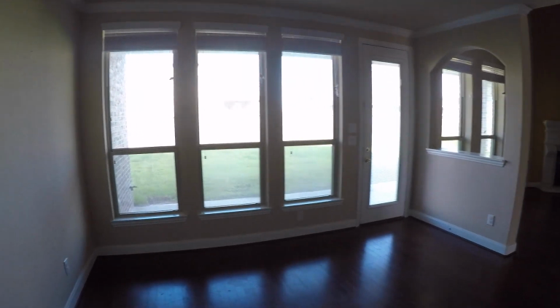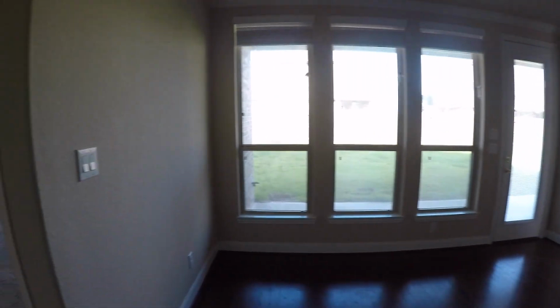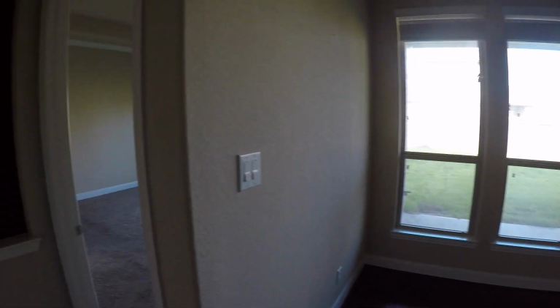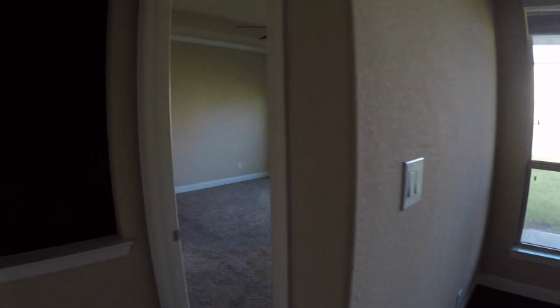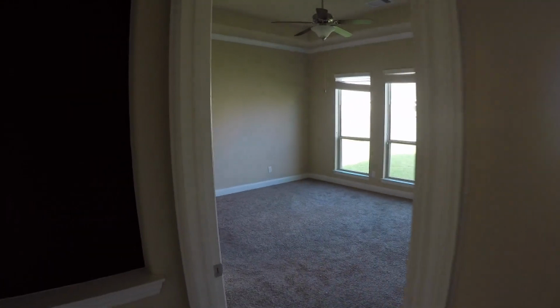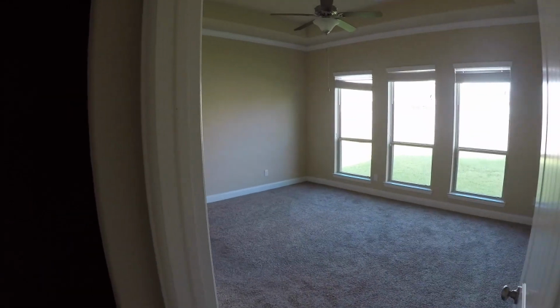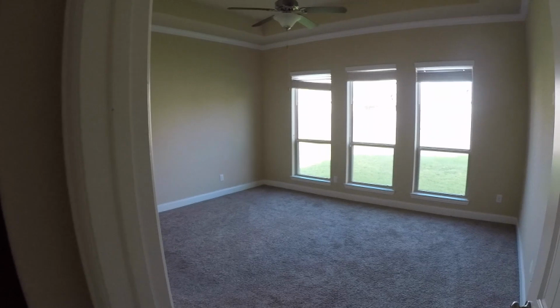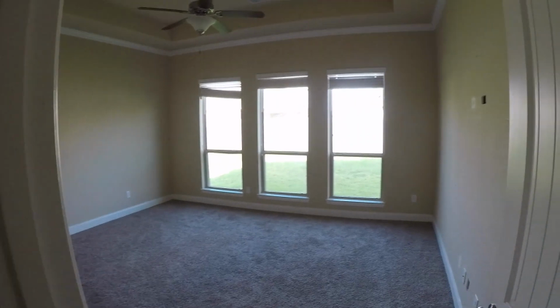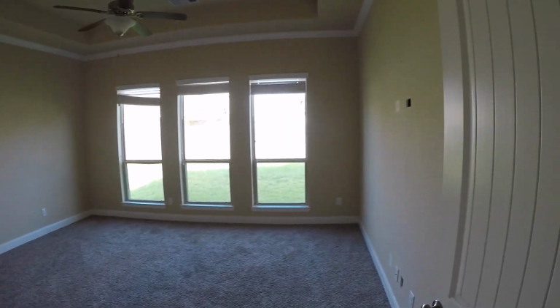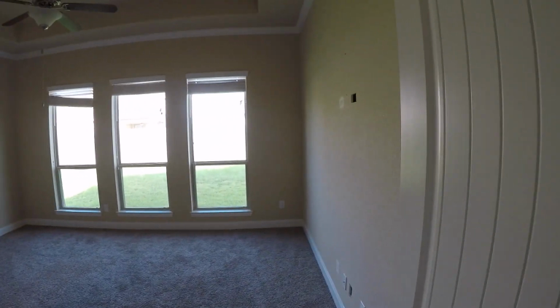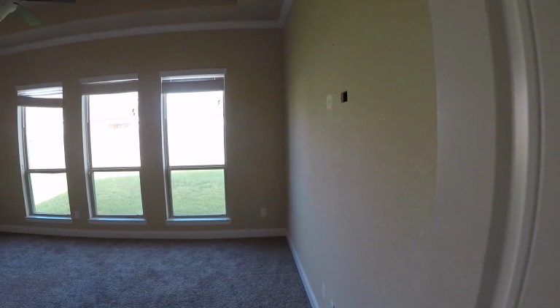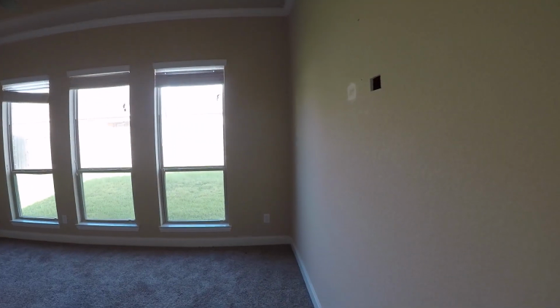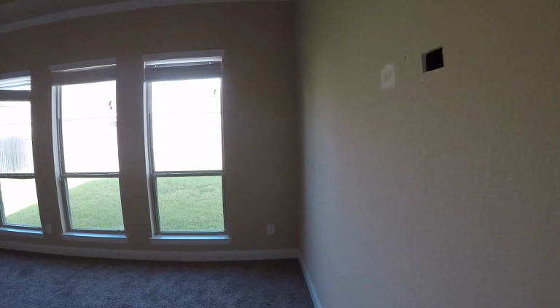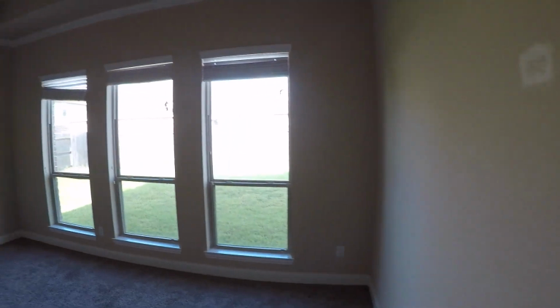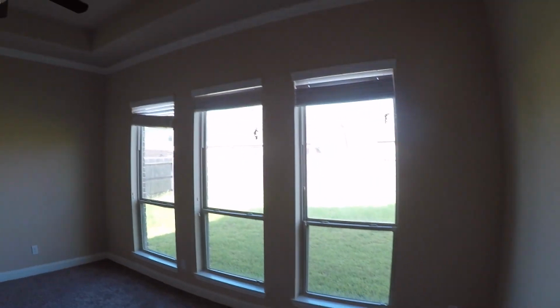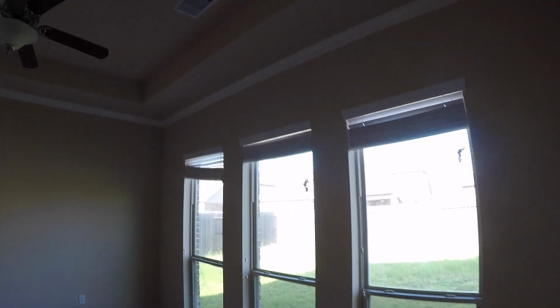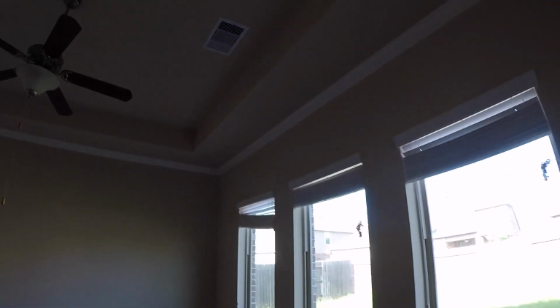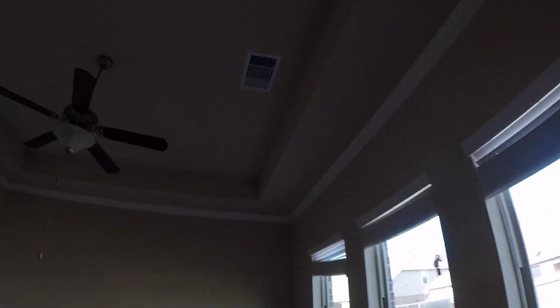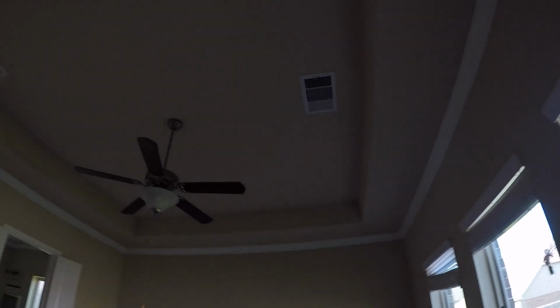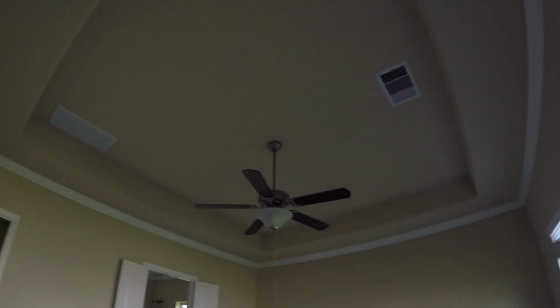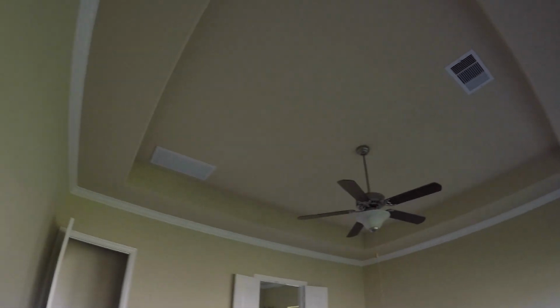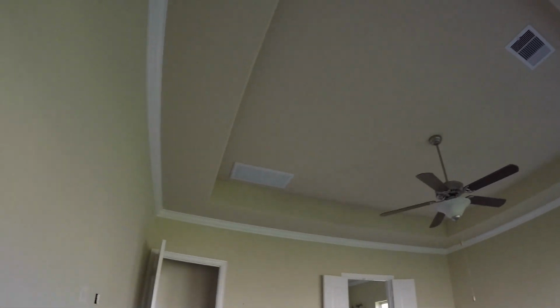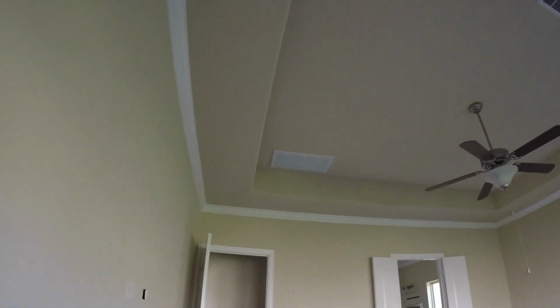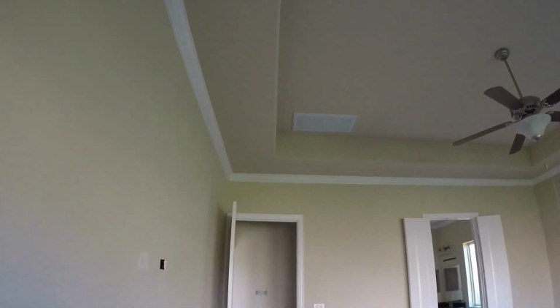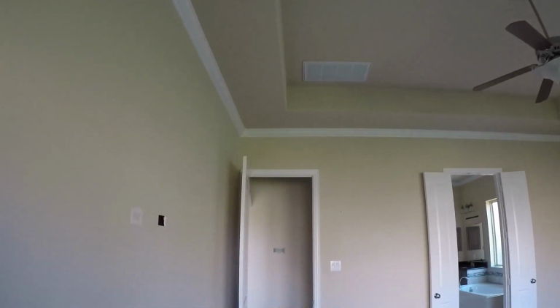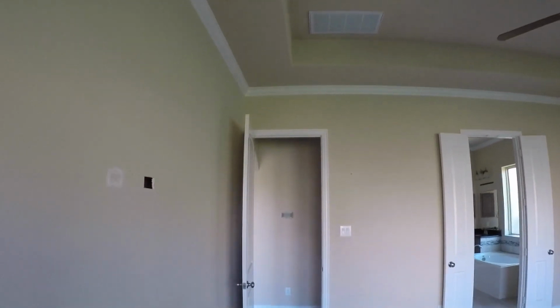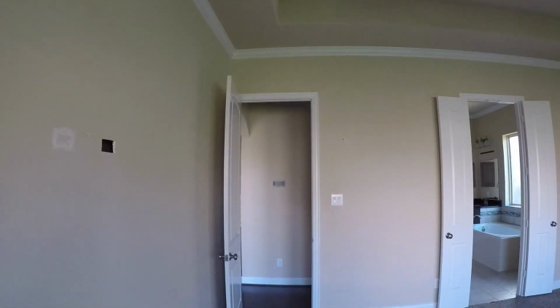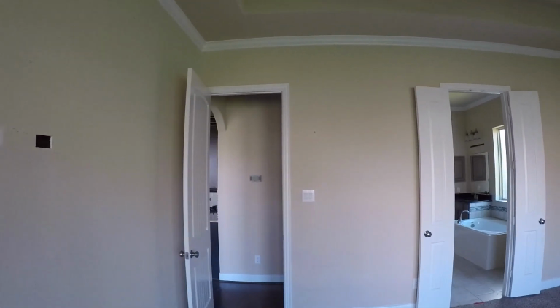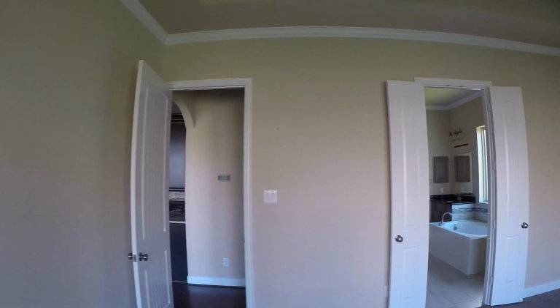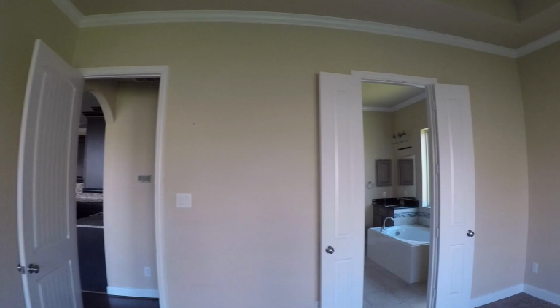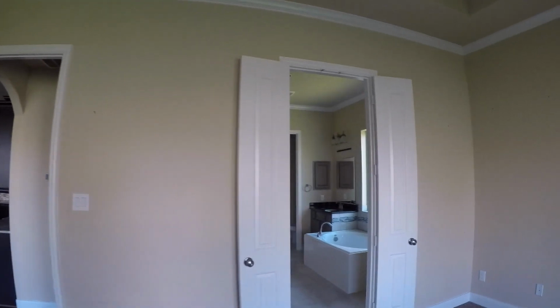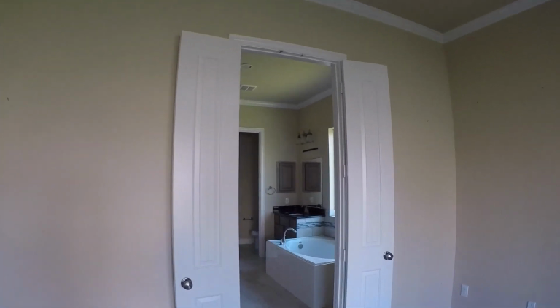If we turn to the left here, this is where we have bedroom number two — your master bedroom and your master bath. What I like about this room is the really high ceiling. It also has crown molding in here. I really like the upgrade of the tall doors — it really makes the room and the whole house feel a lot larger.